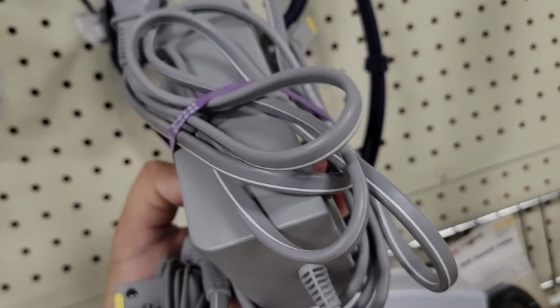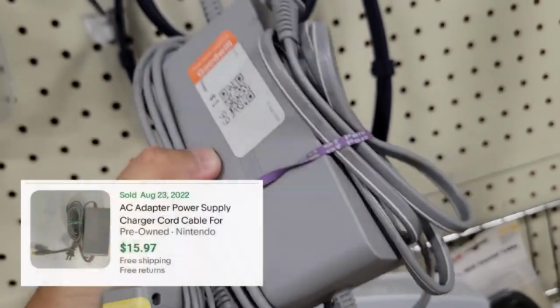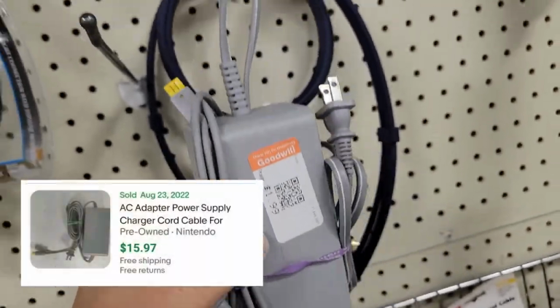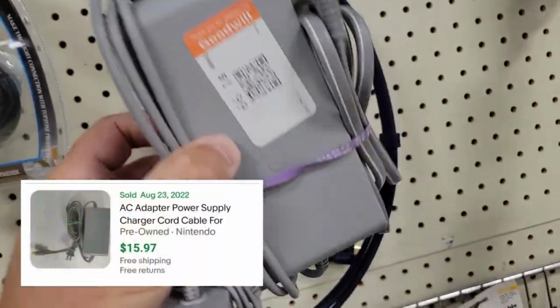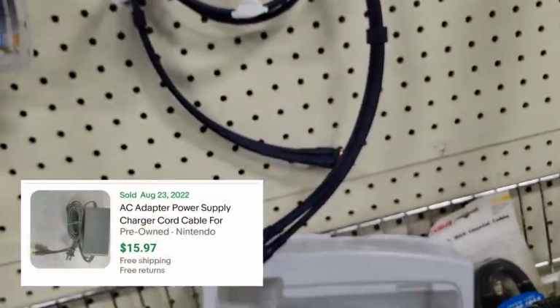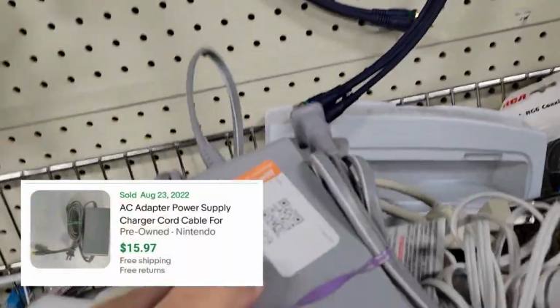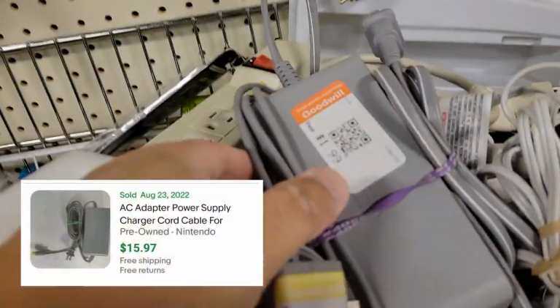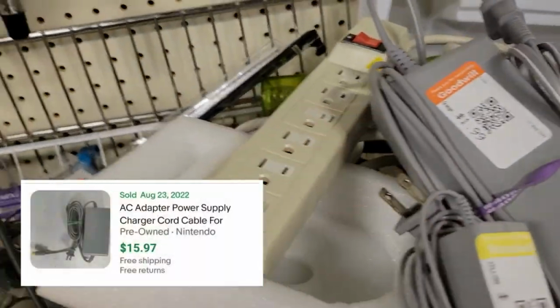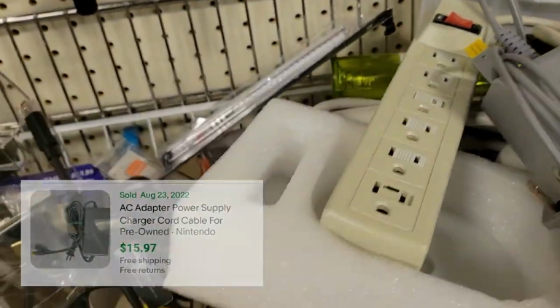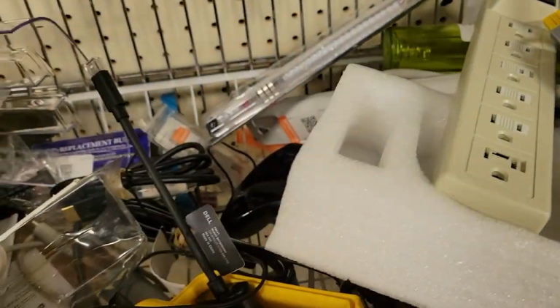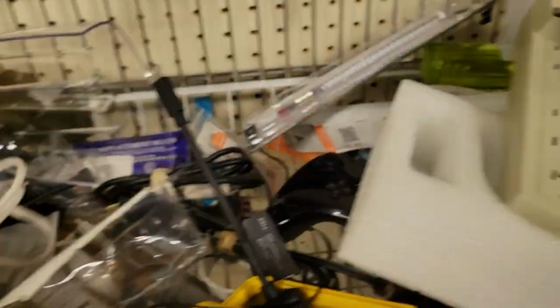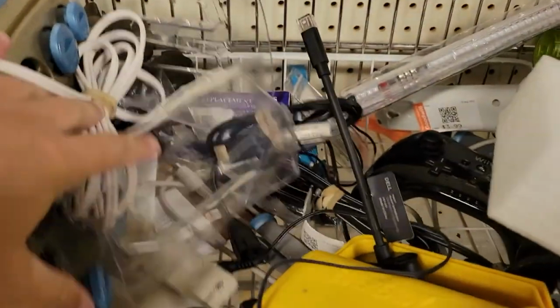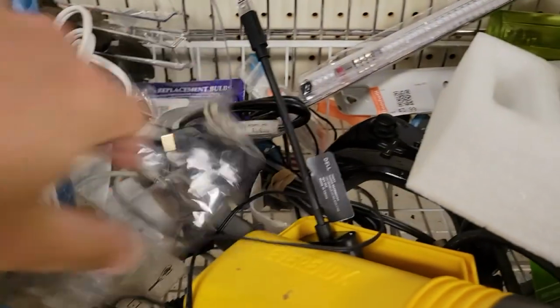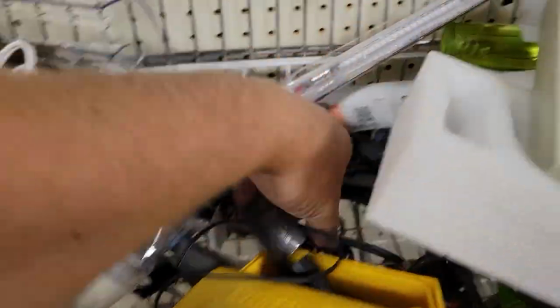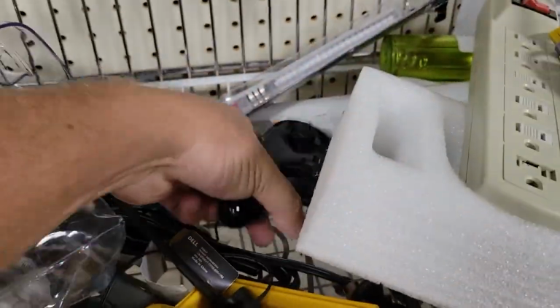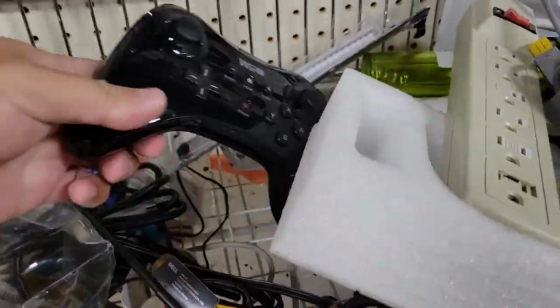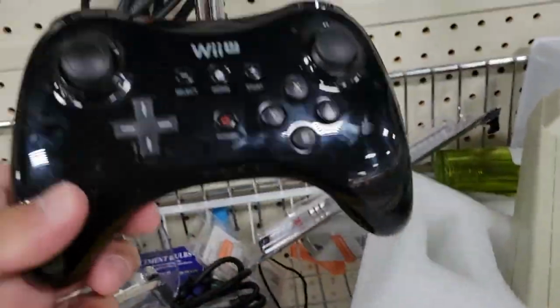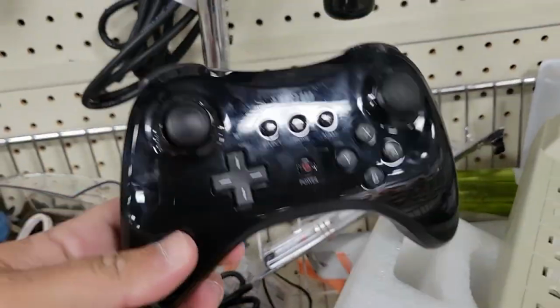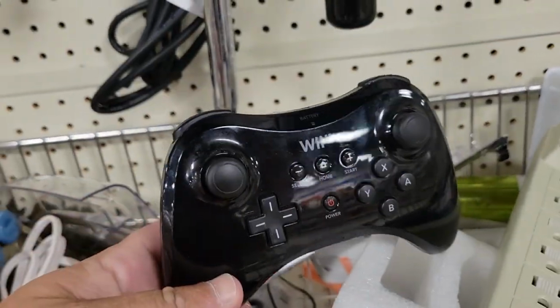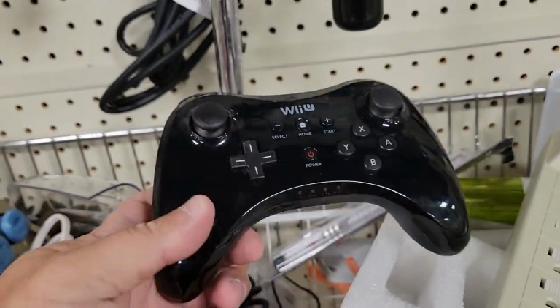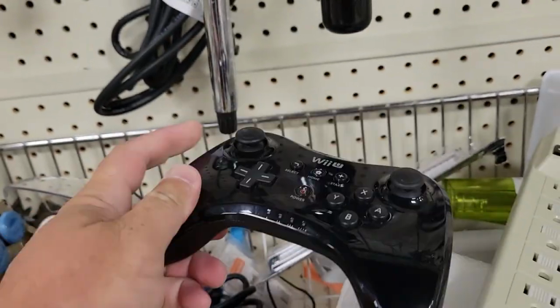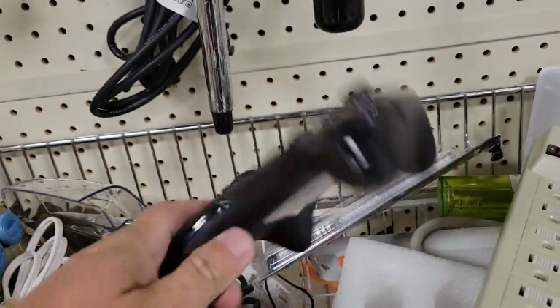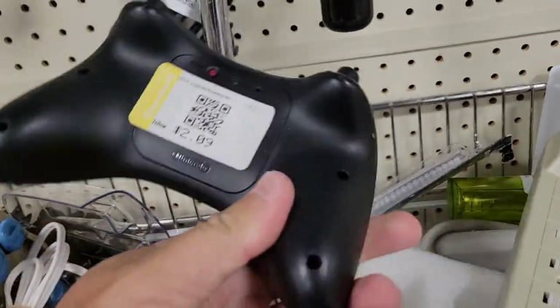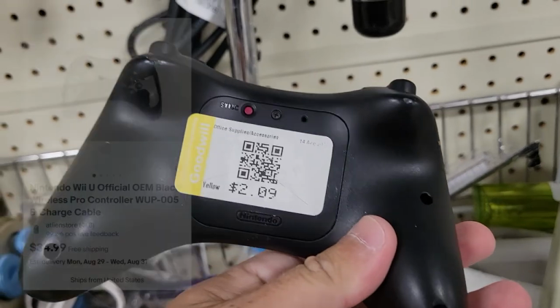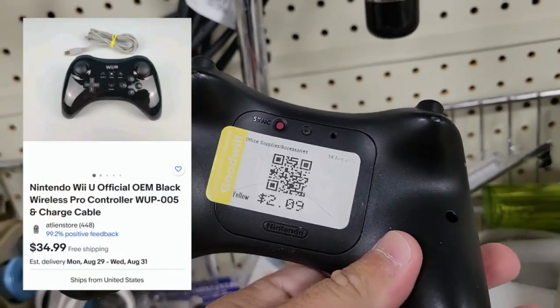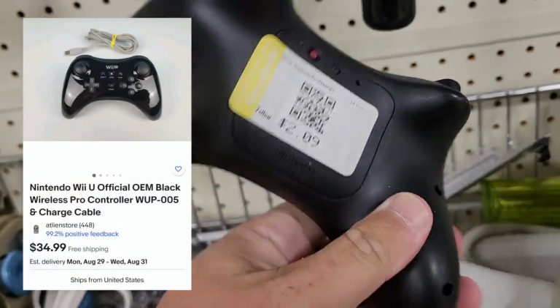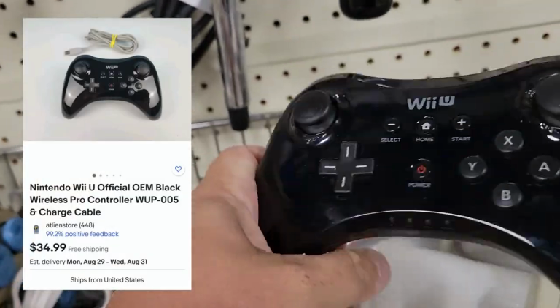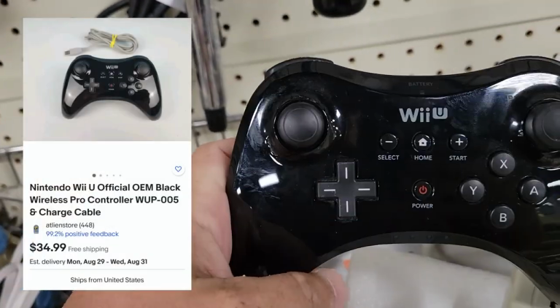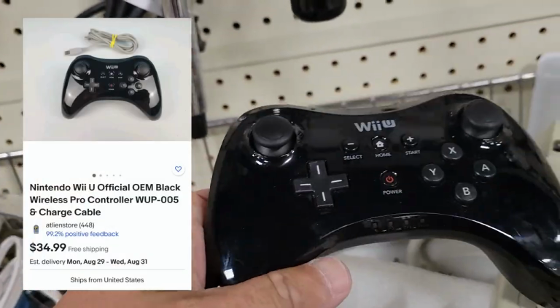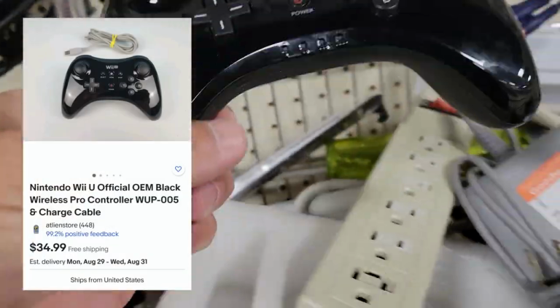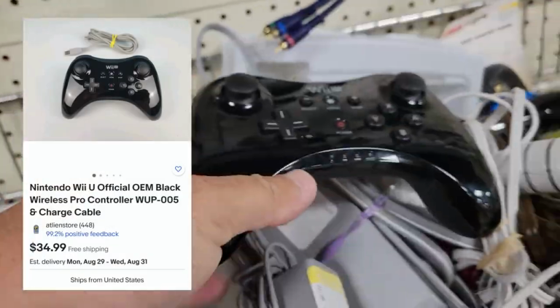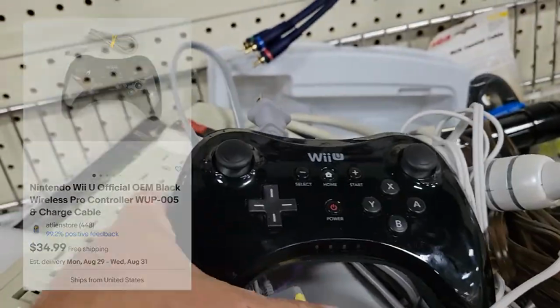Whenever I see those power supplies I always look around, because typically a lot of that stuff gets donated together. And there we go — a pro controller. These carry some pretty good value. They've got $2.09 on it and I've got it listed for $34.99 with free shipping.